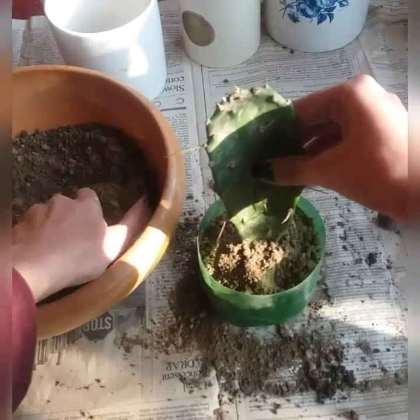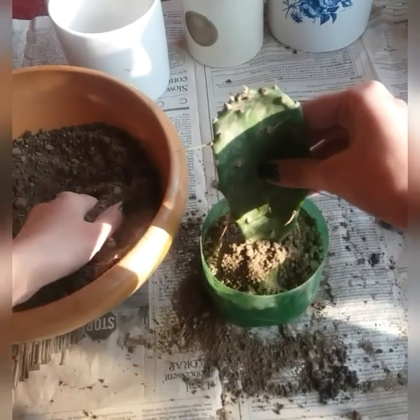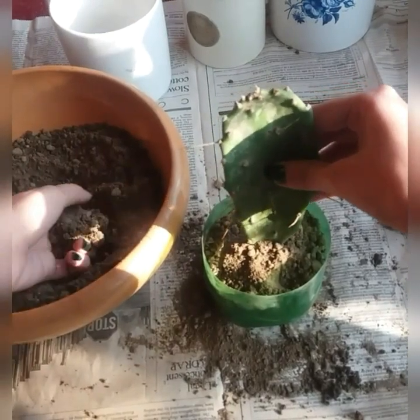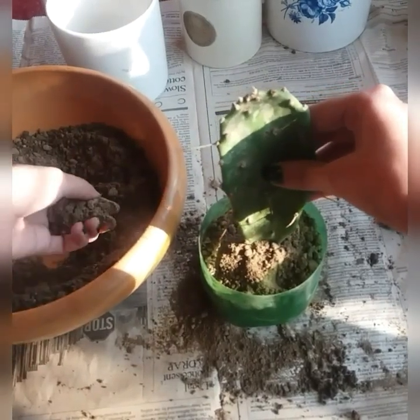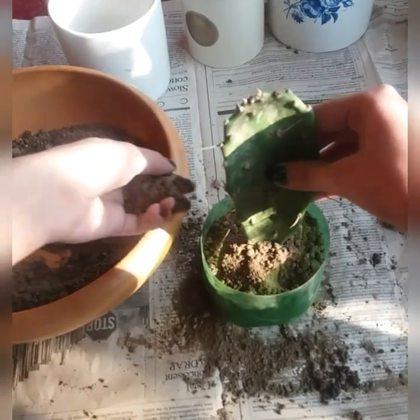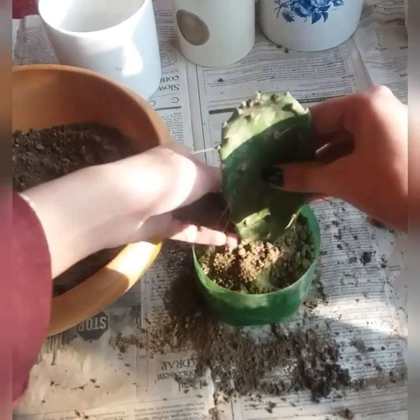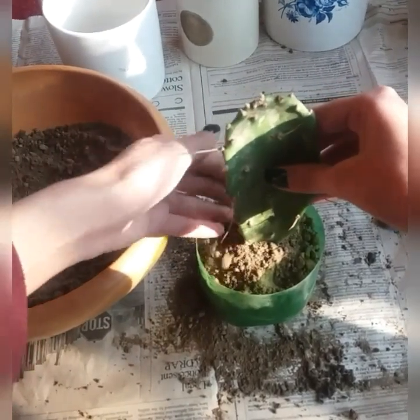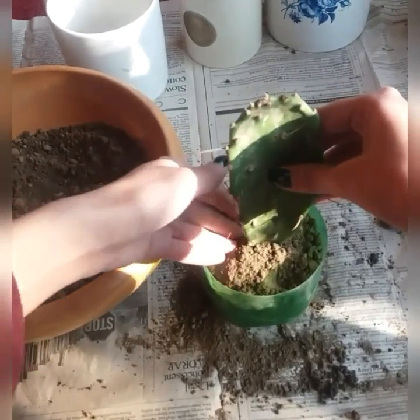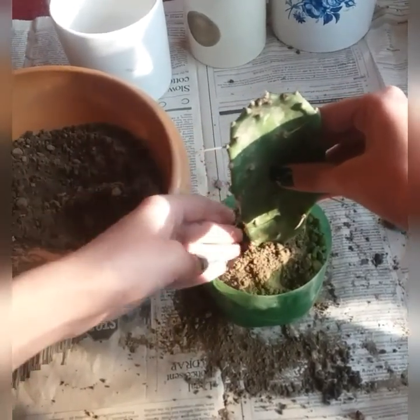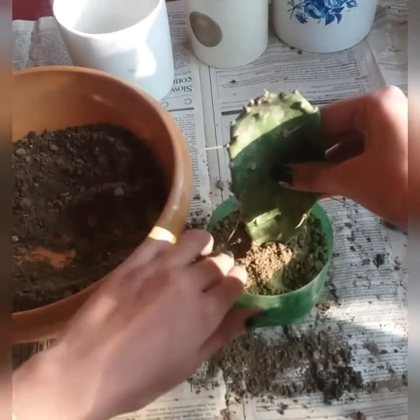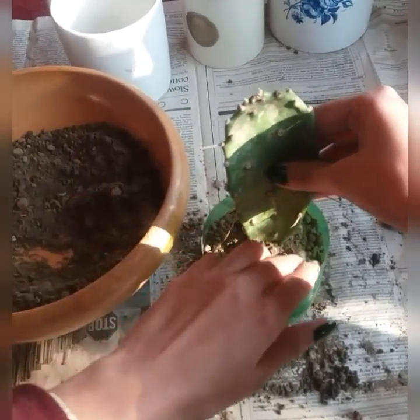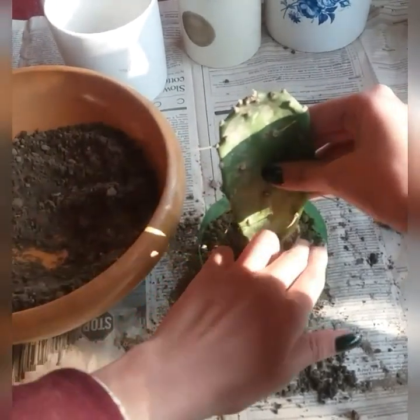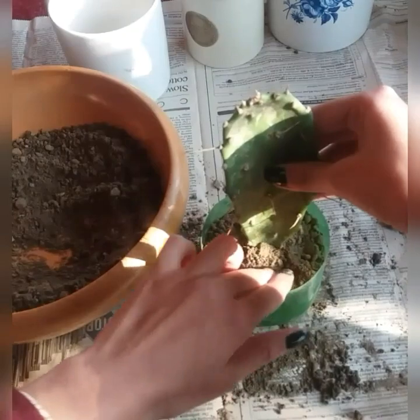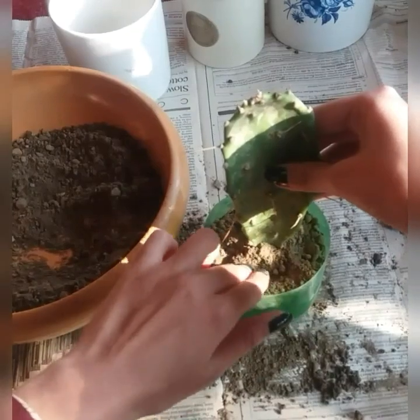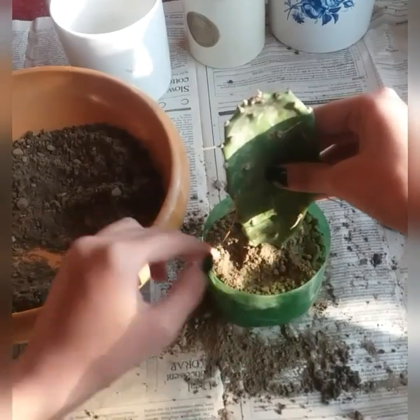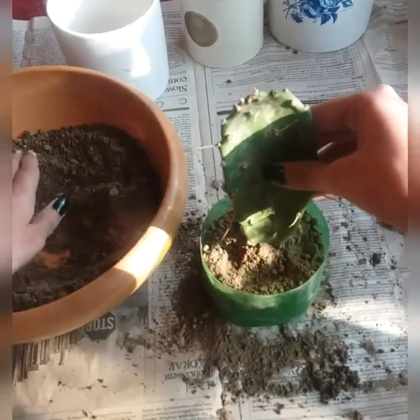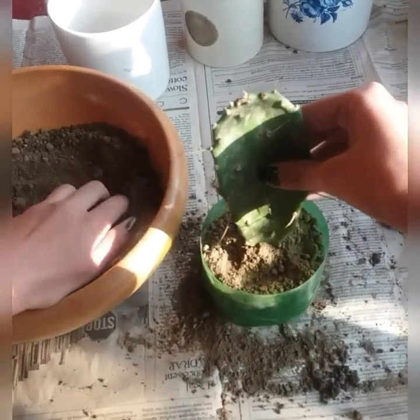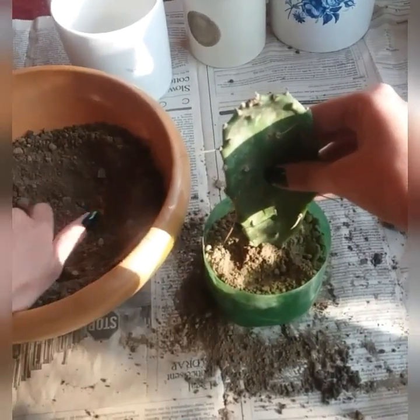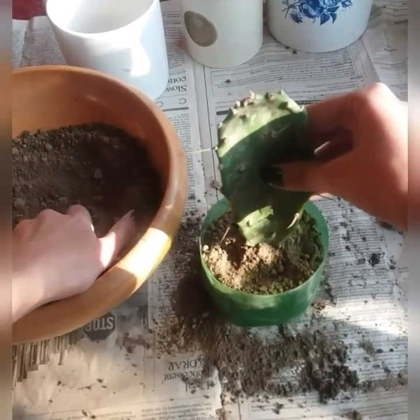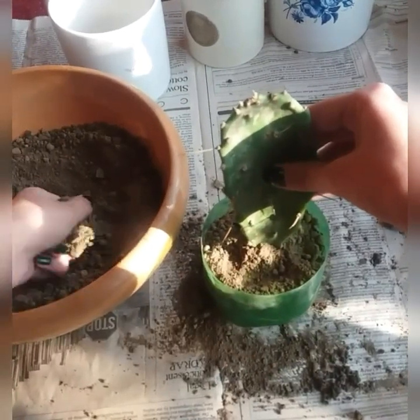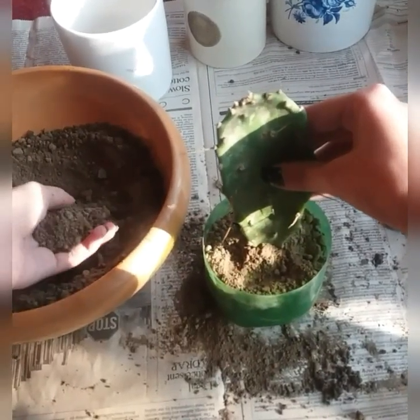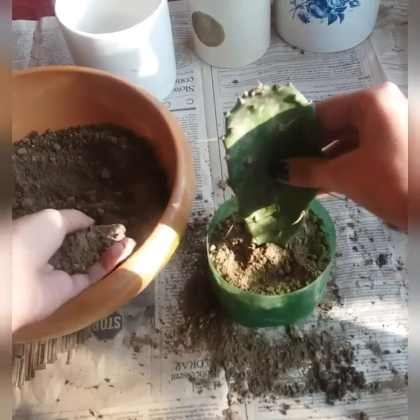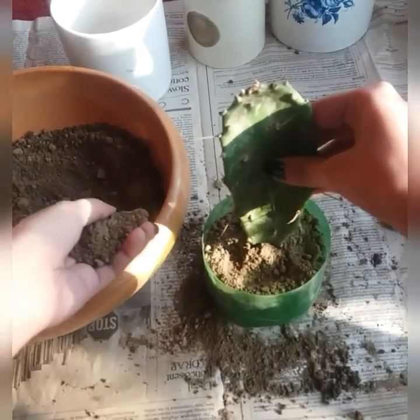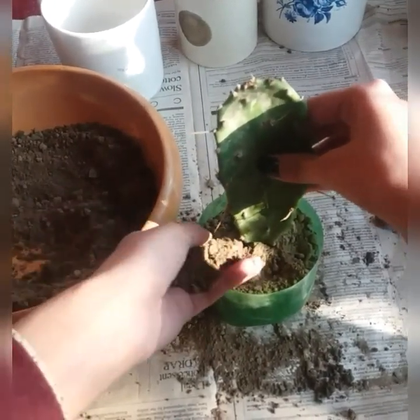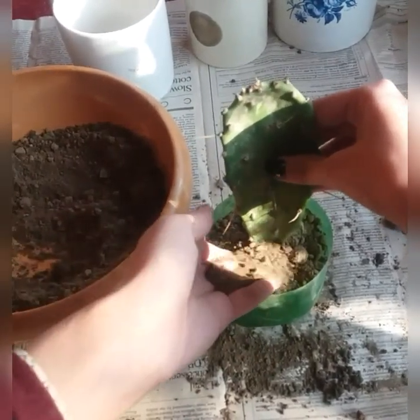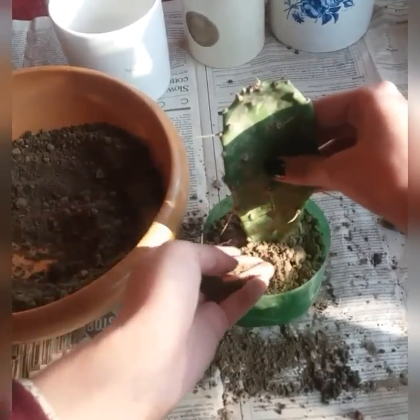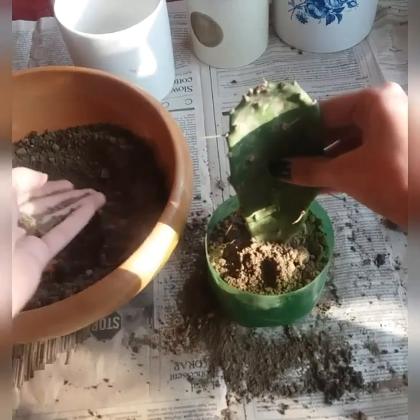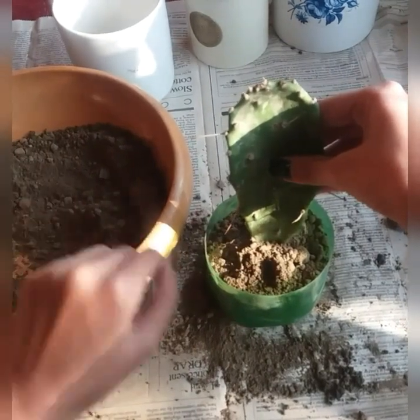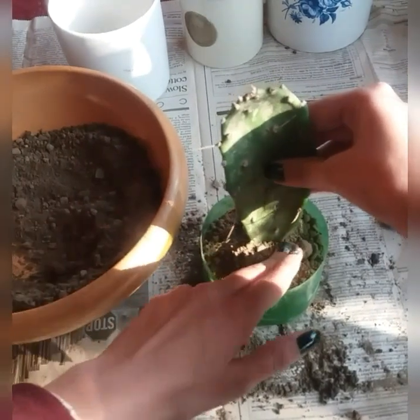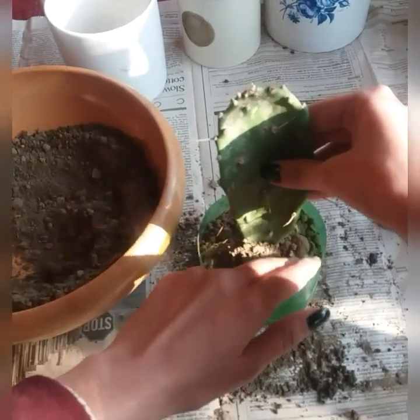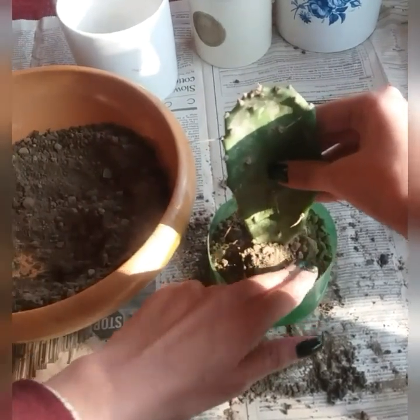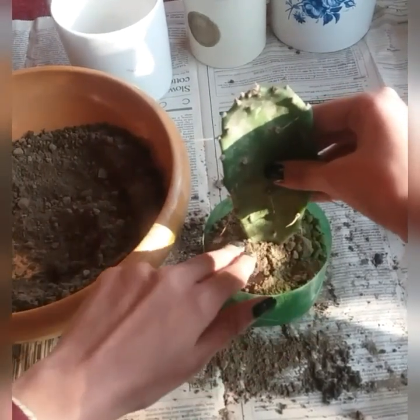Like other cactus, they have large spines, and as they grow older the spines drop off by themselves. Rooting can take a couple of weeks to a couple of months — just patience.